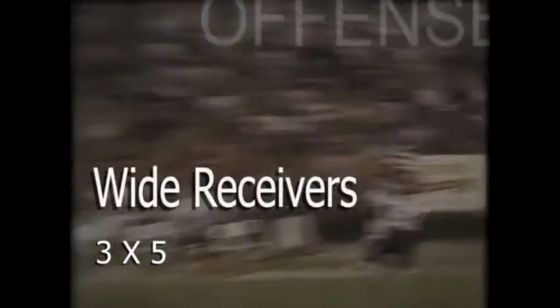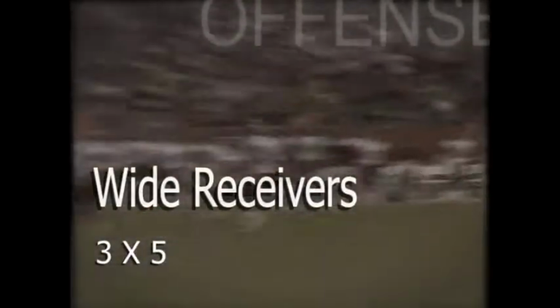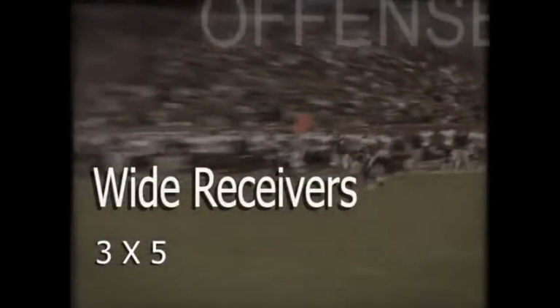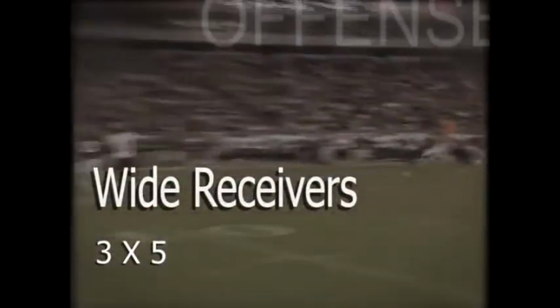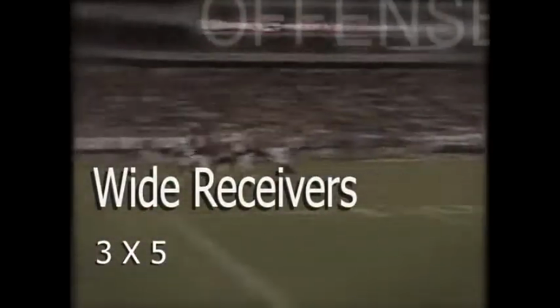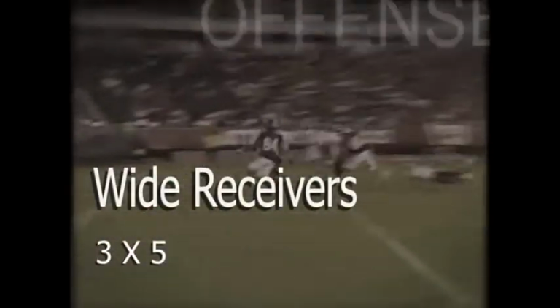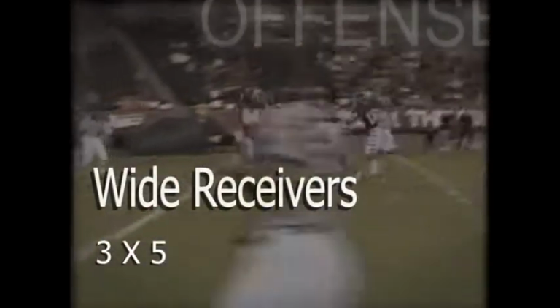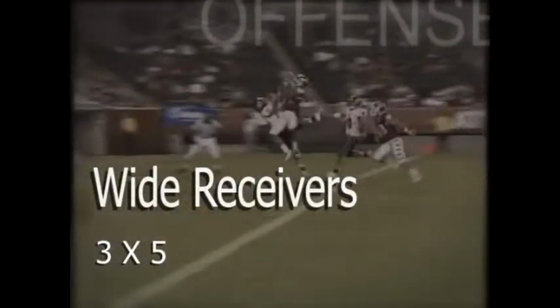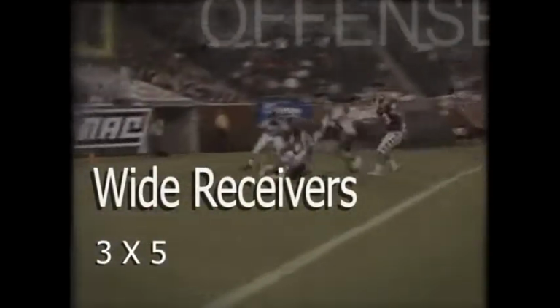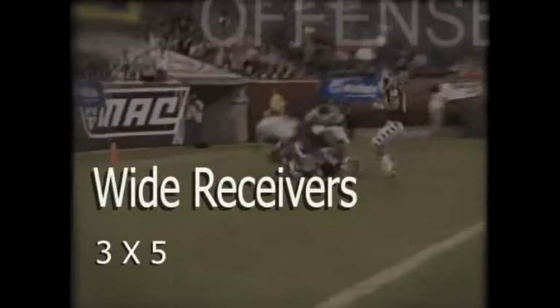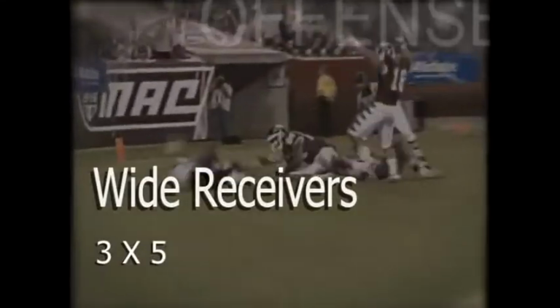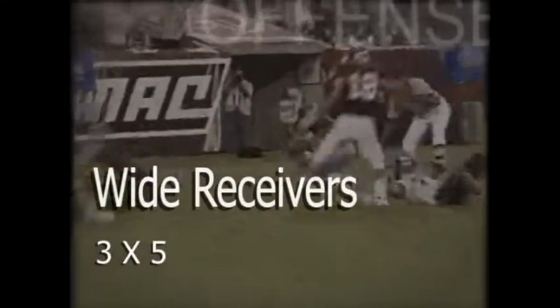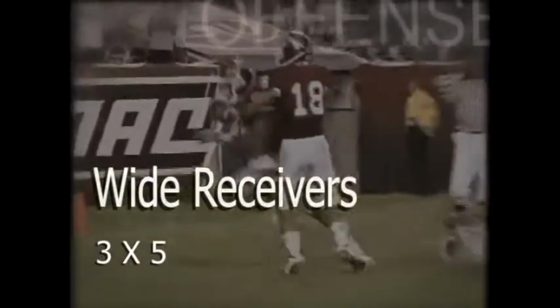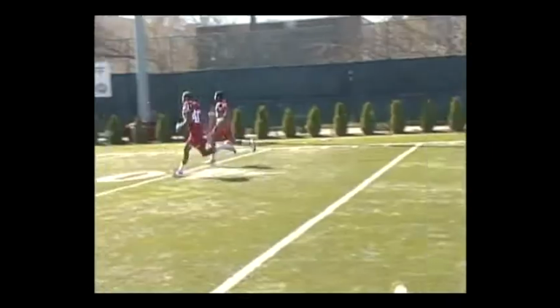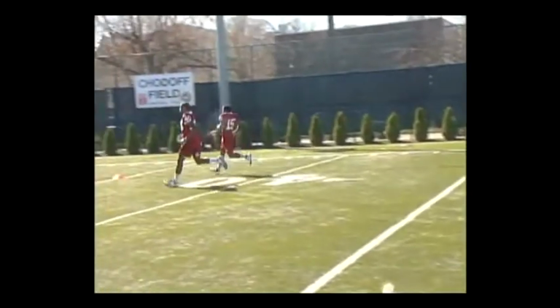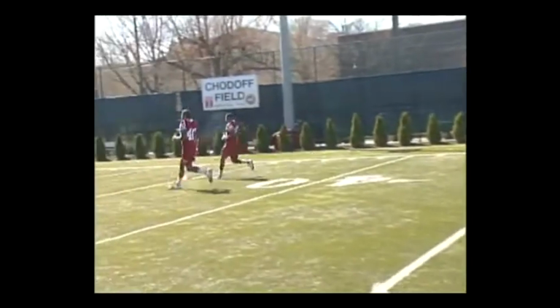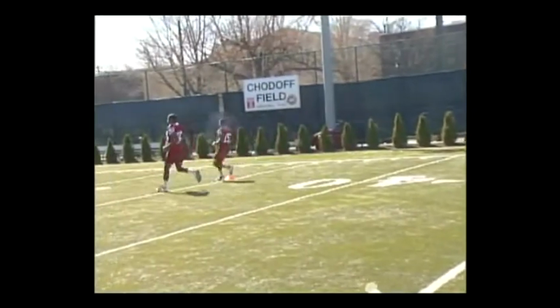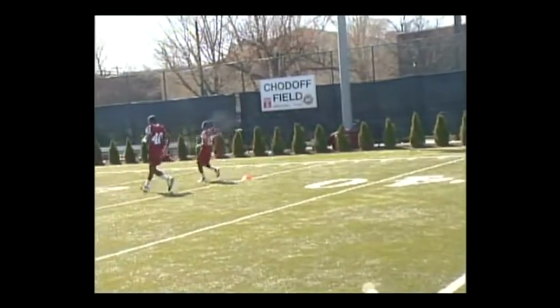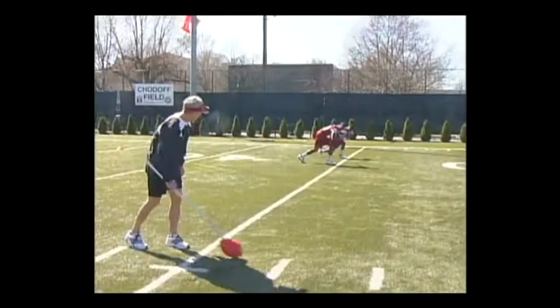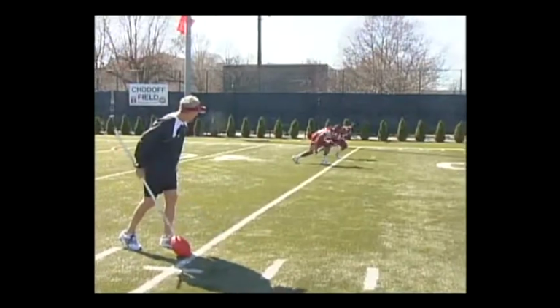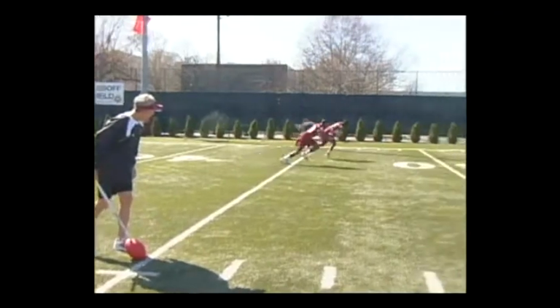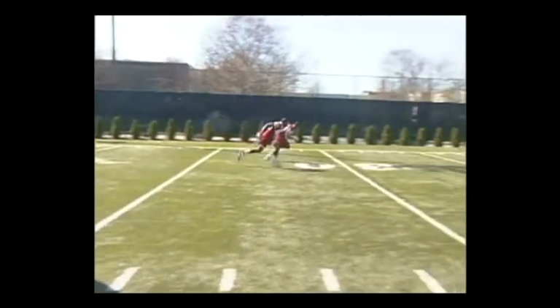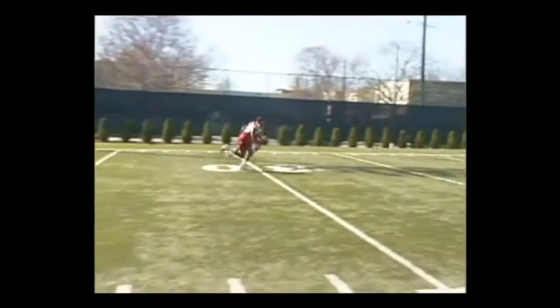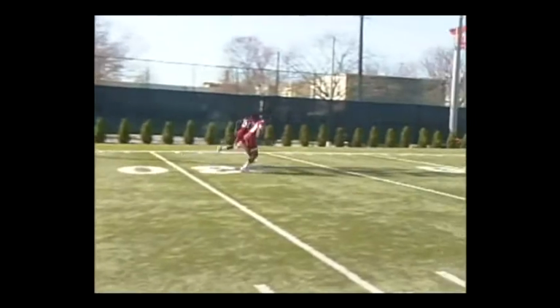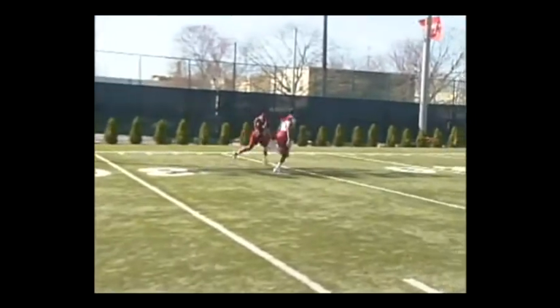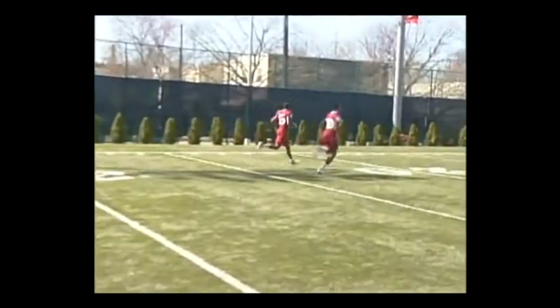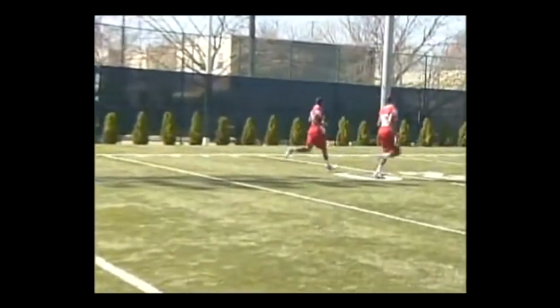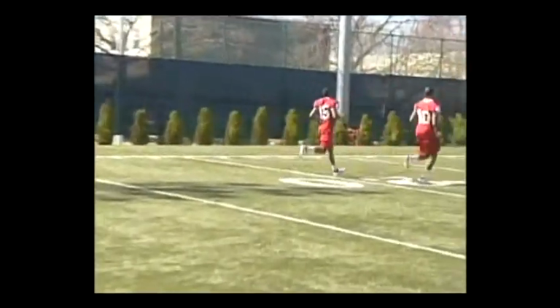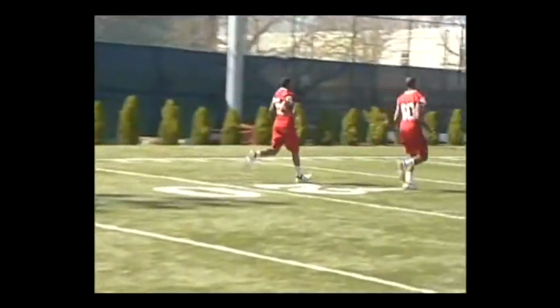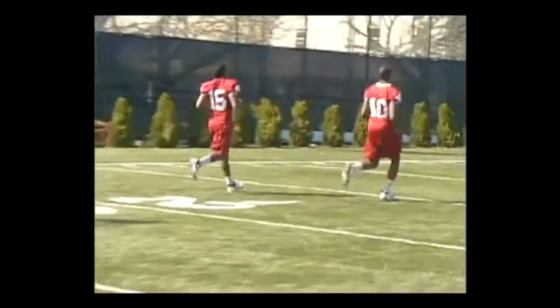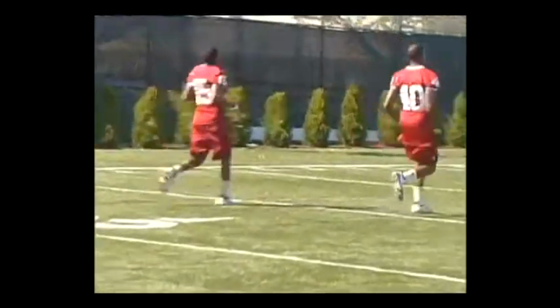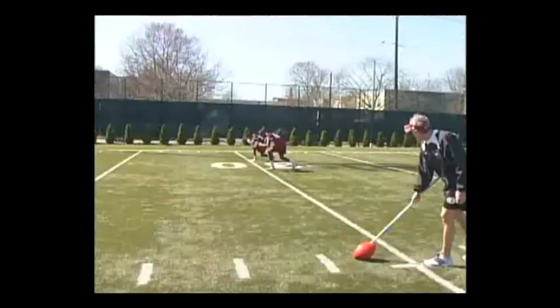When we begin the practice warm-up every day, we do a drill known as three-by-five. We want to try to get three steps in five yards. We warm up the start at their speed and end at mine.